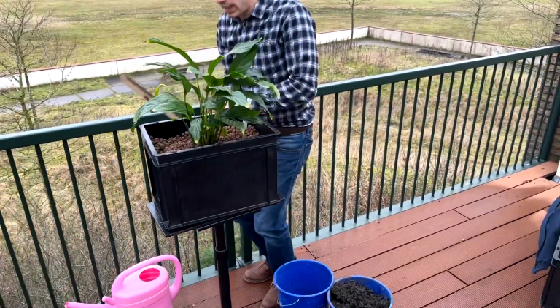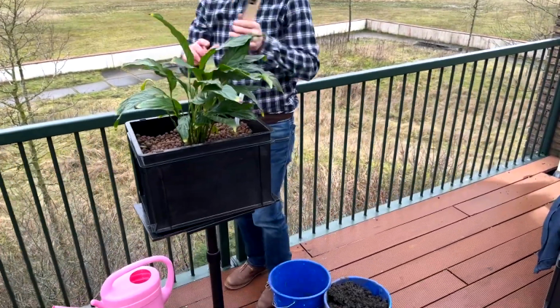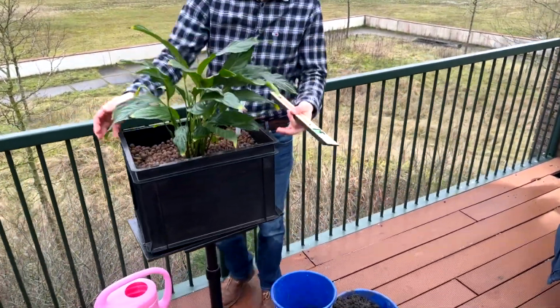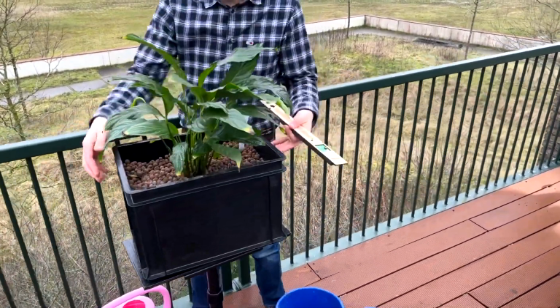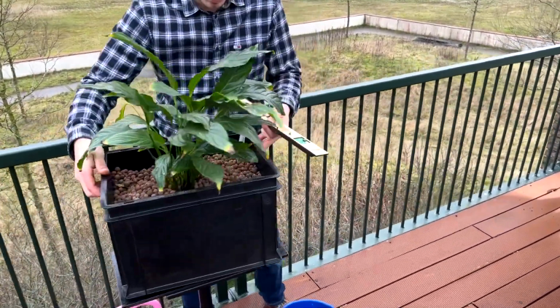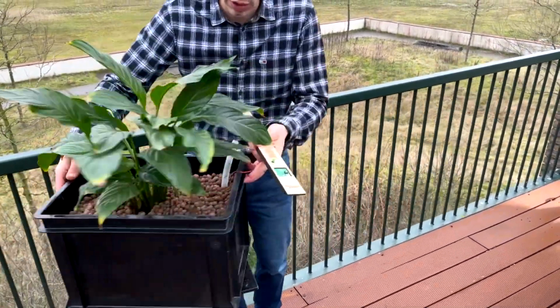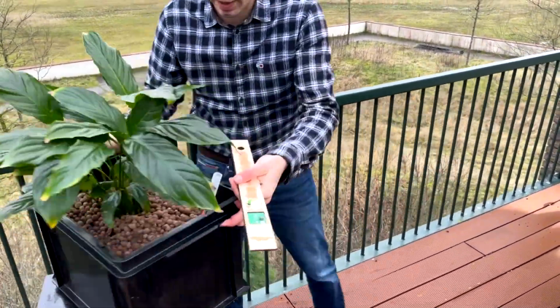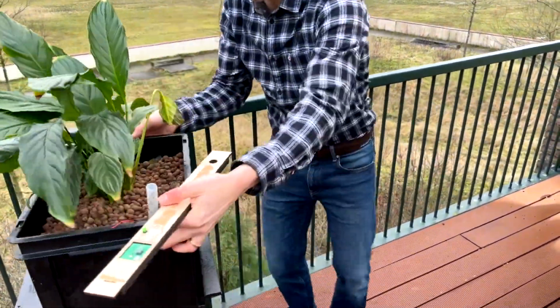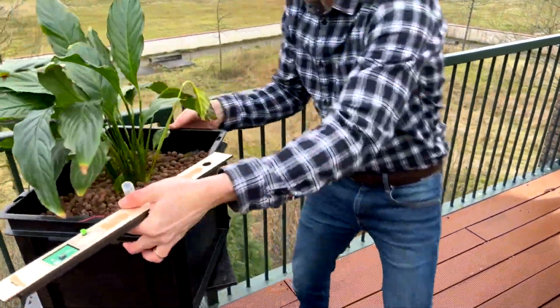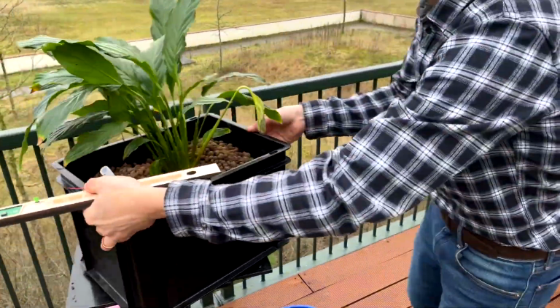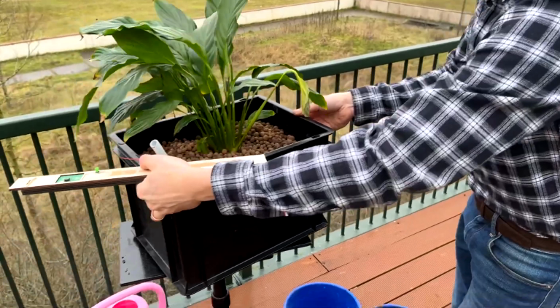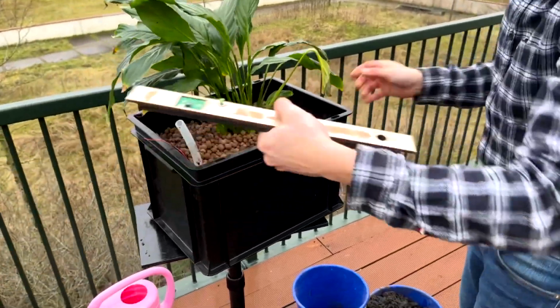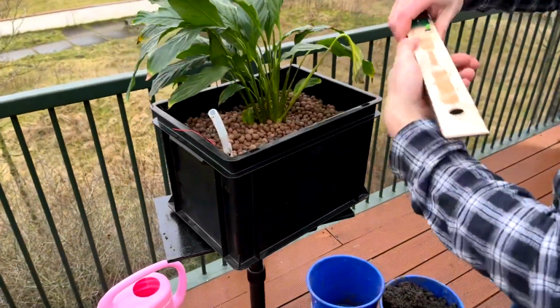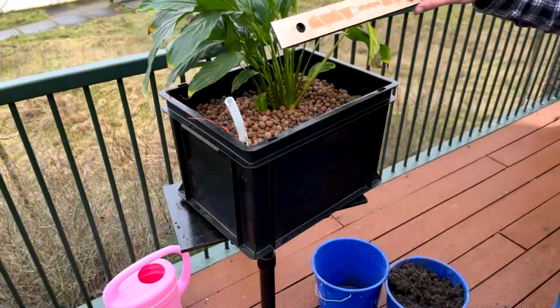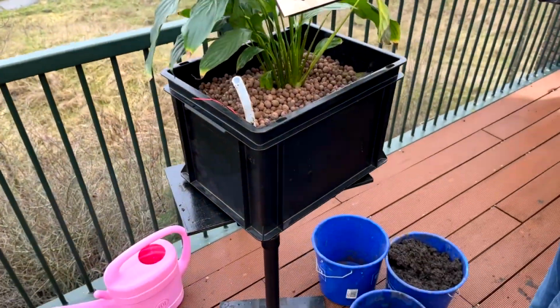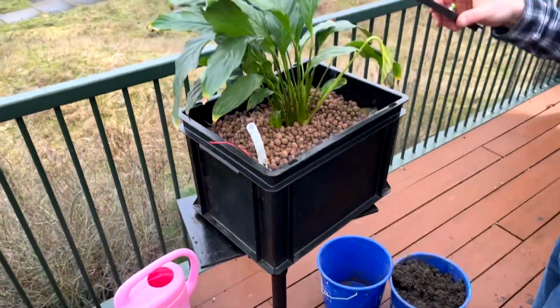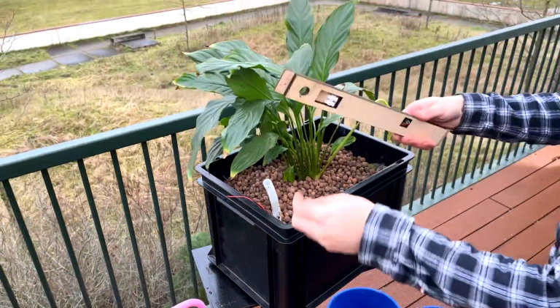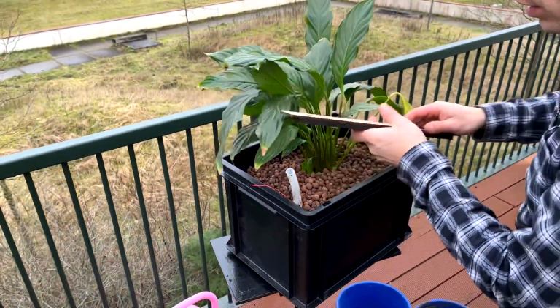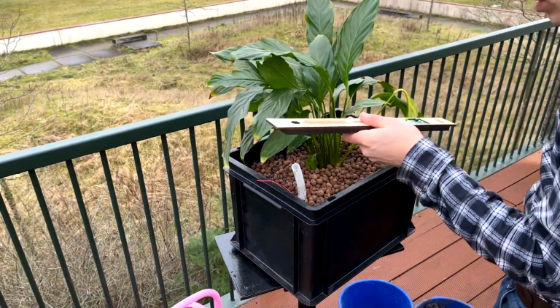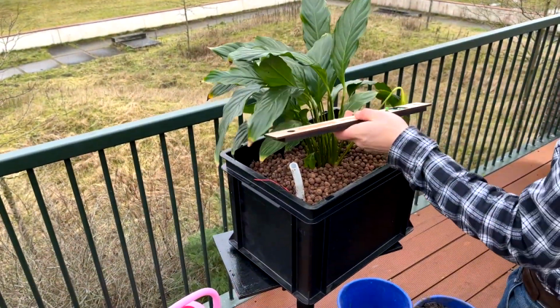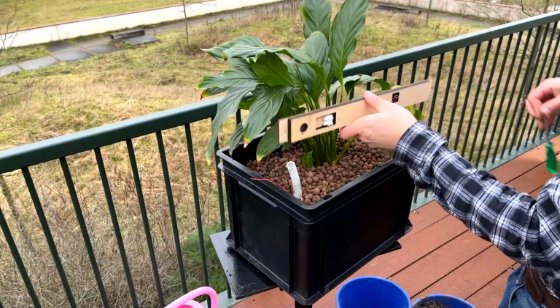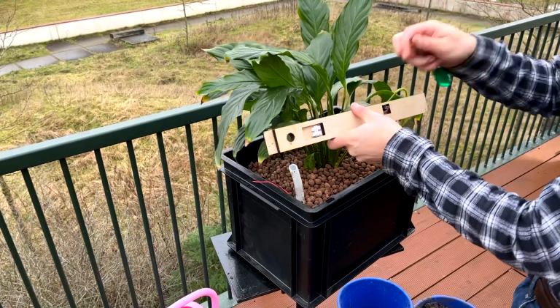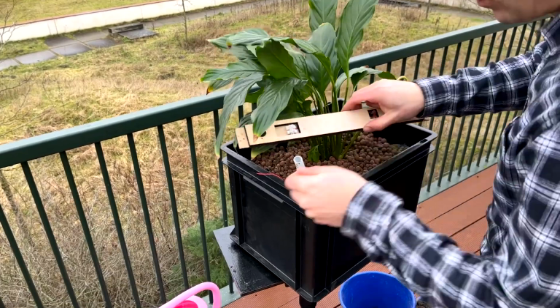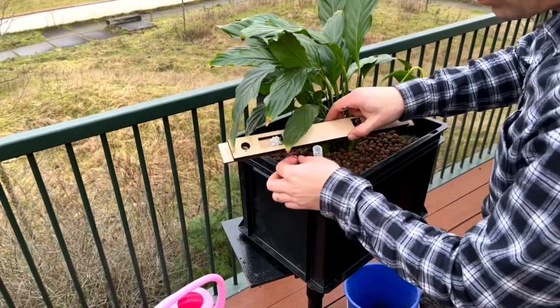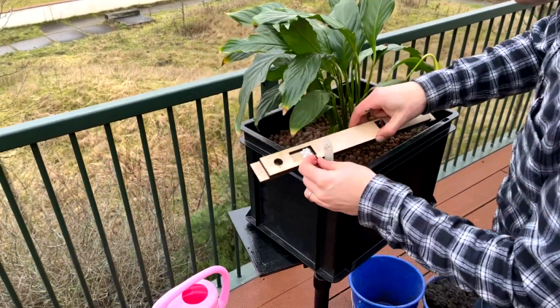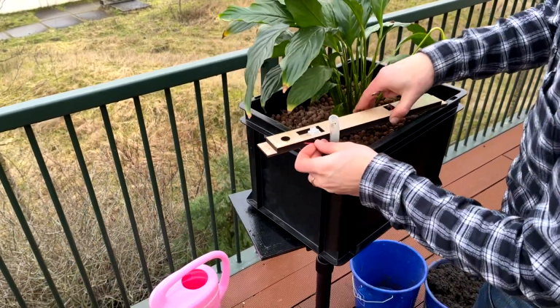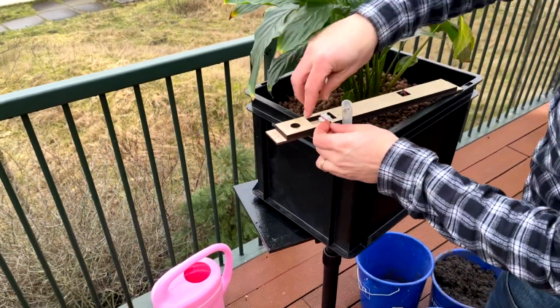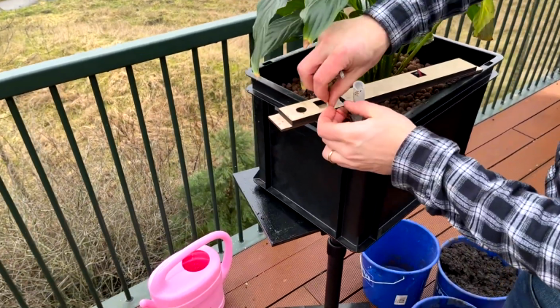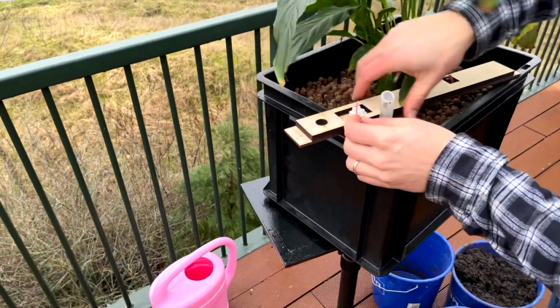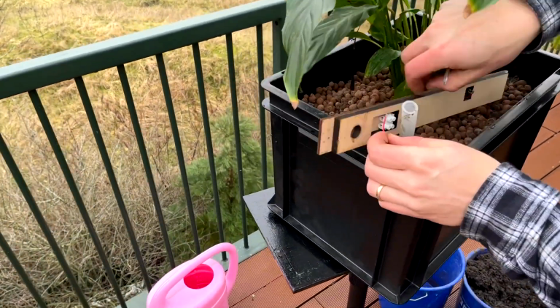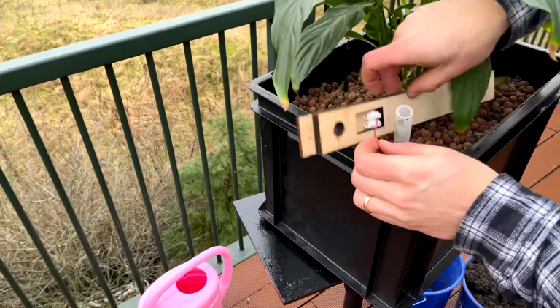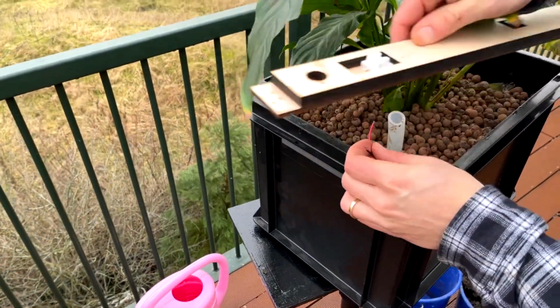Take the wooden board and connect the wires from the PMFC in the box to the wooden board. Make sure the colors are matching — red wire to red wire, black wire to black. Now push the silicon tube through the hole in the wooden board.